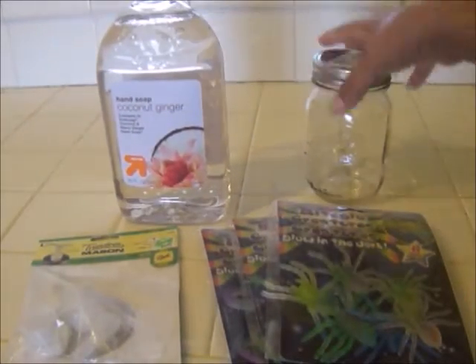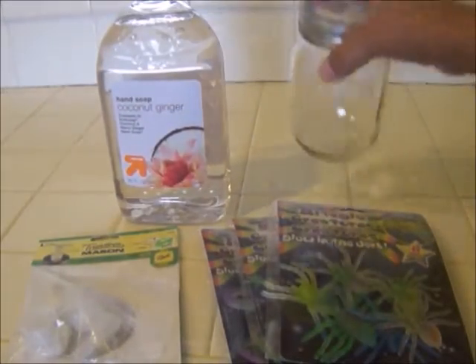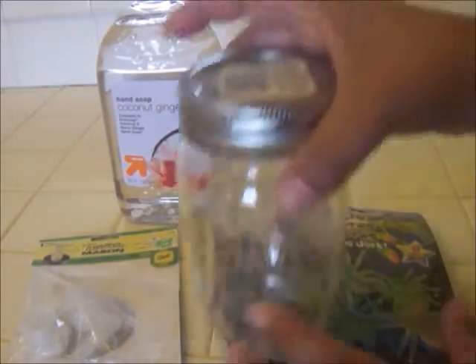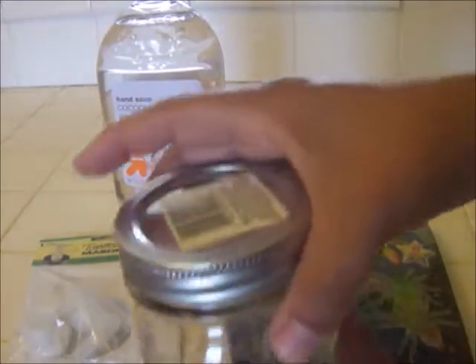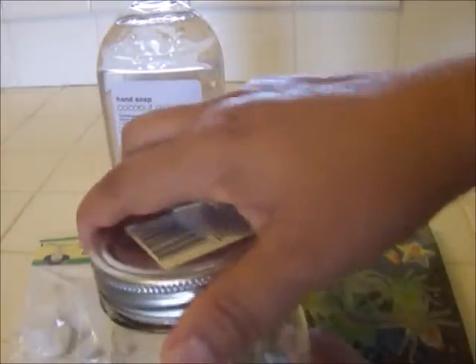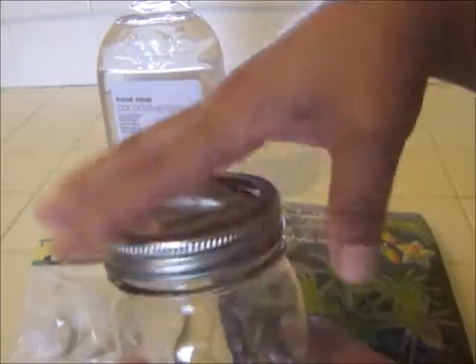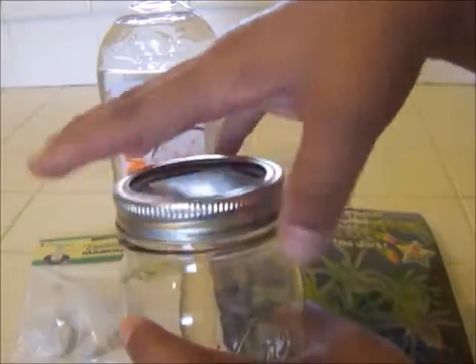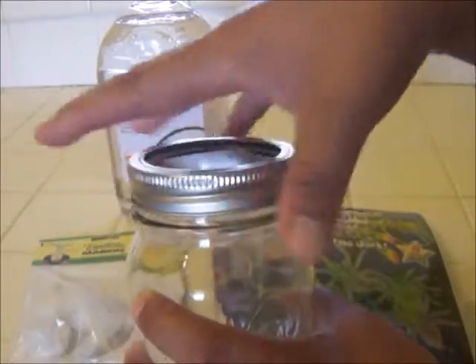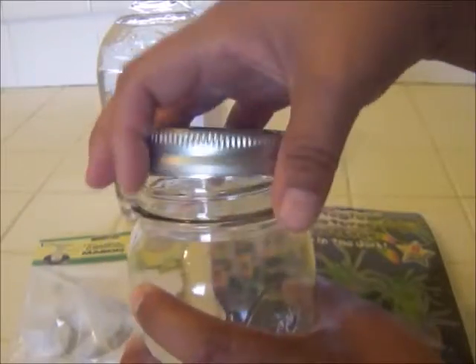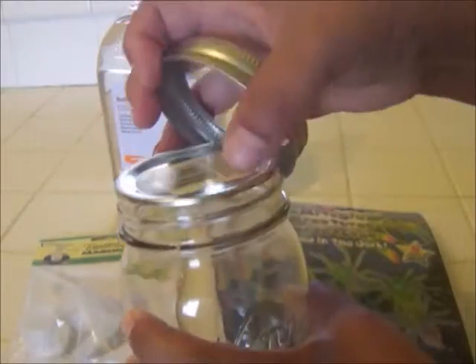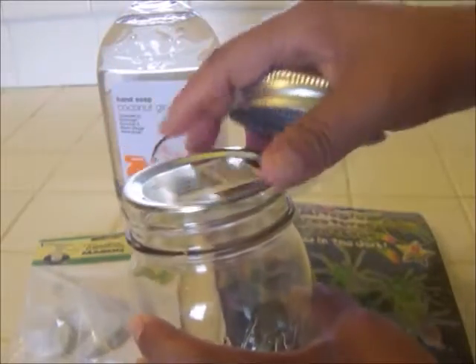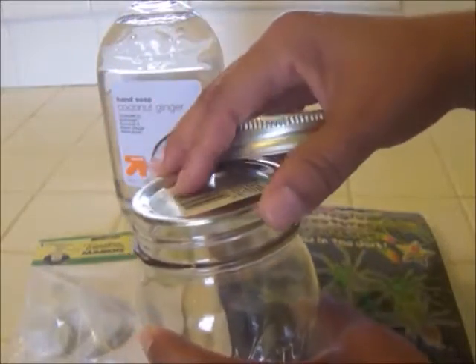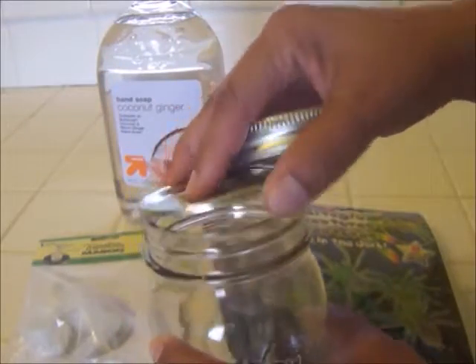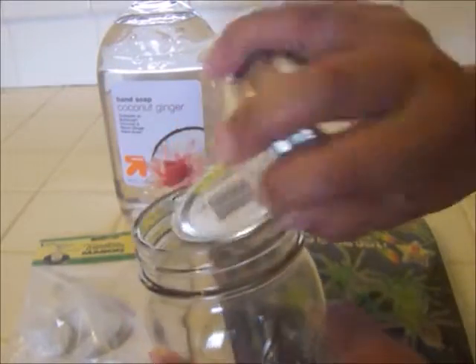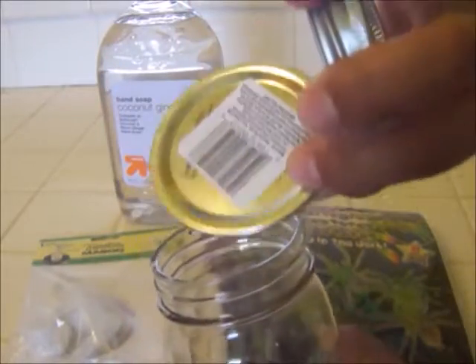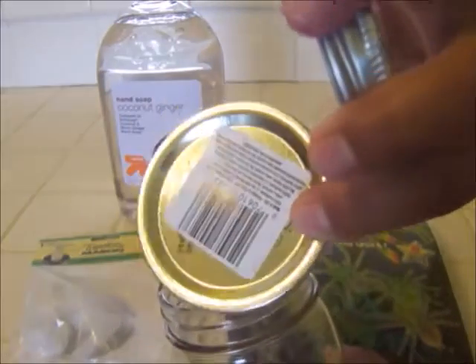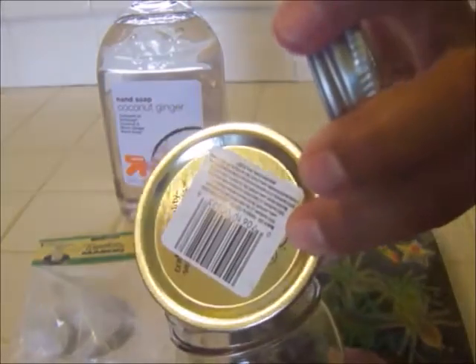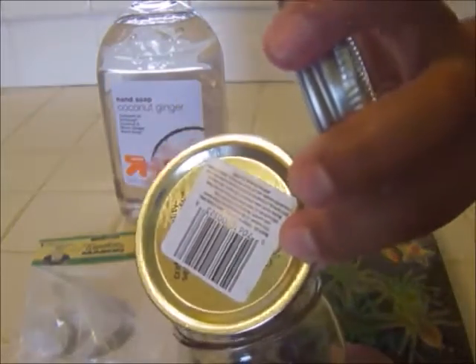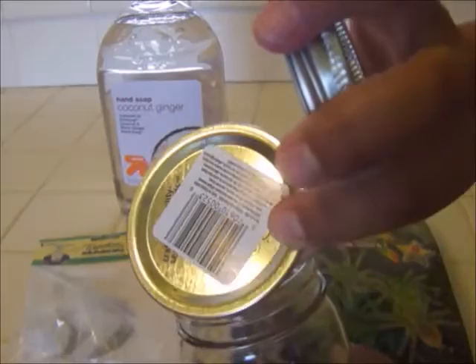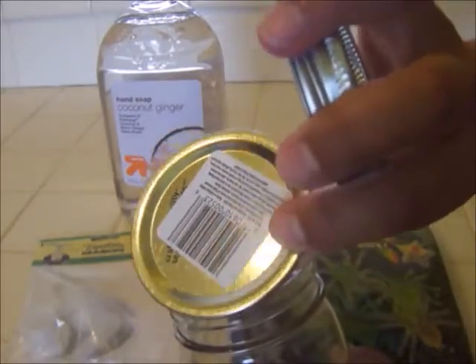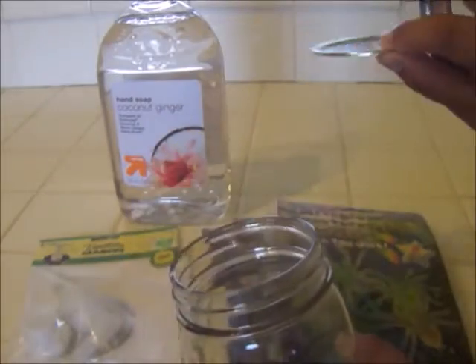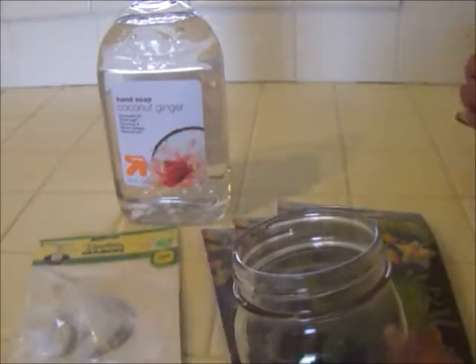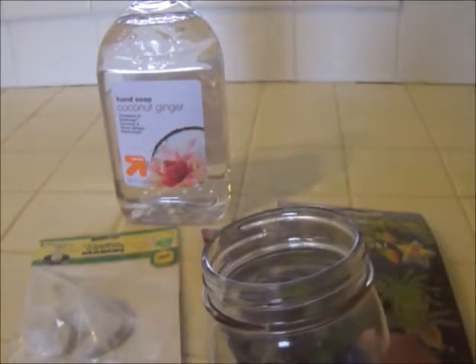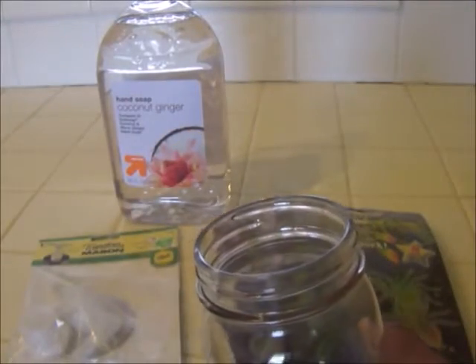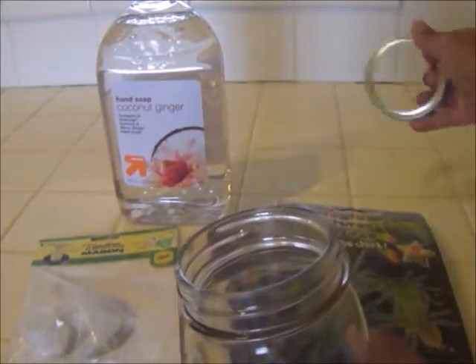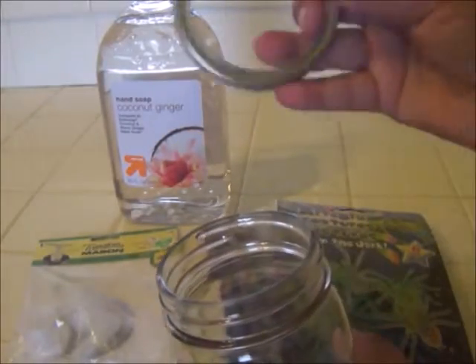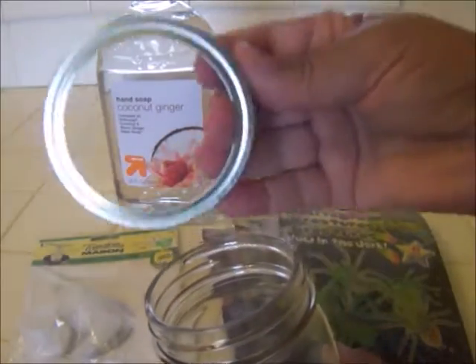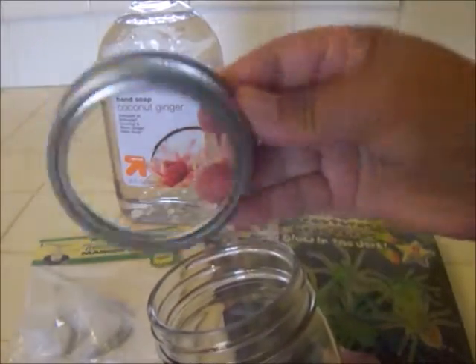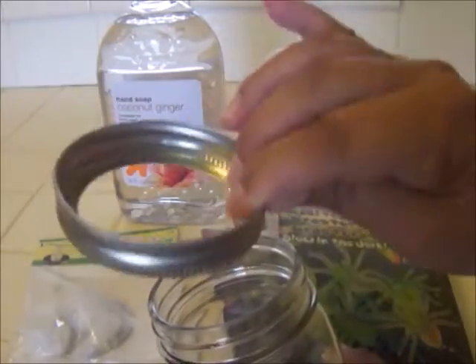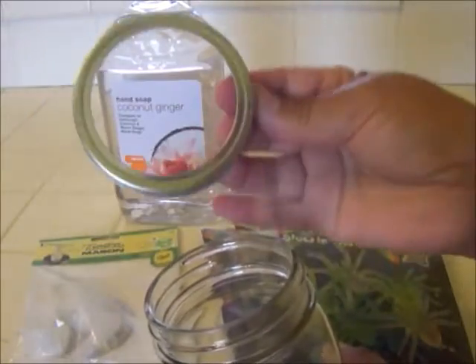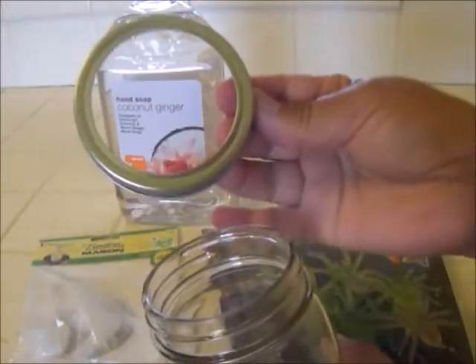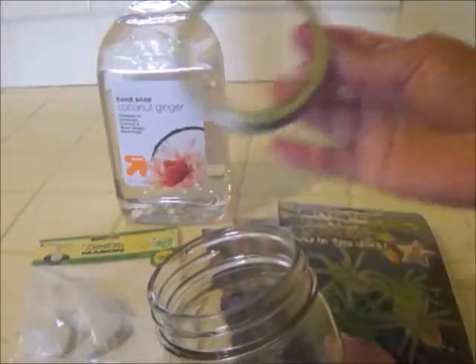The first thing you're going to do is remove the lid of your mason jar. You can set this part aside — it has a sticker on it, which doesn't really matter because I'm taking that off. I'm just going to use the ring.